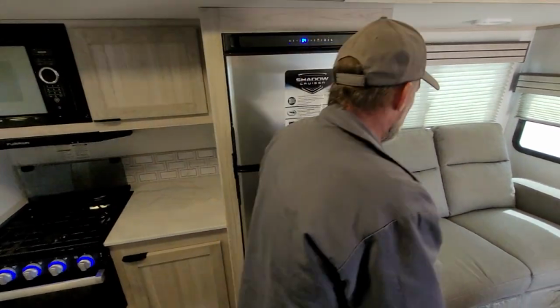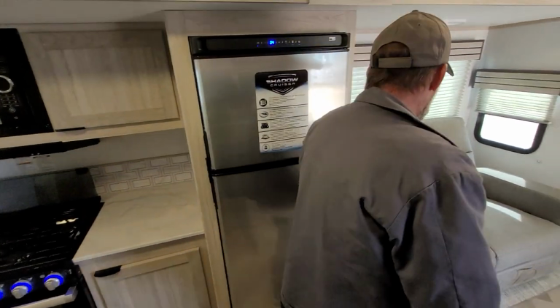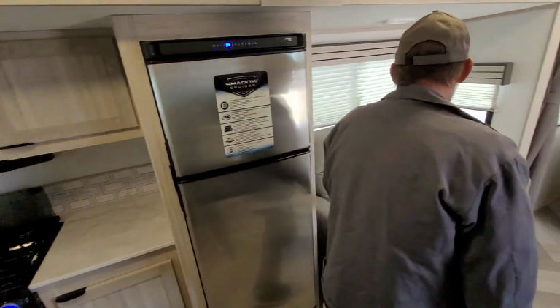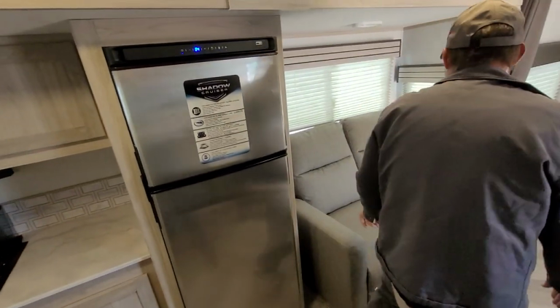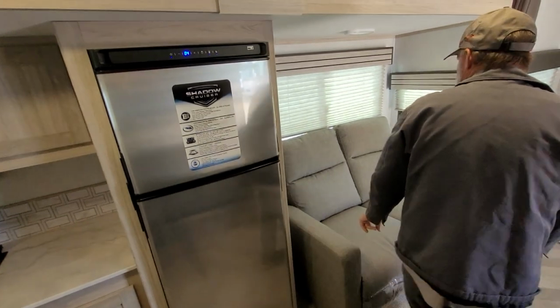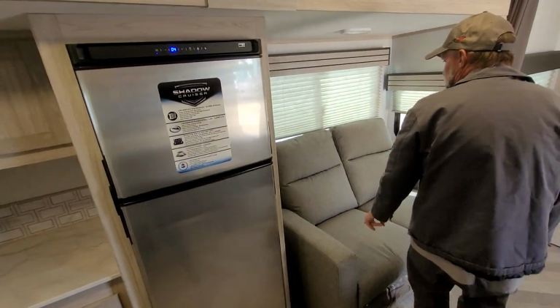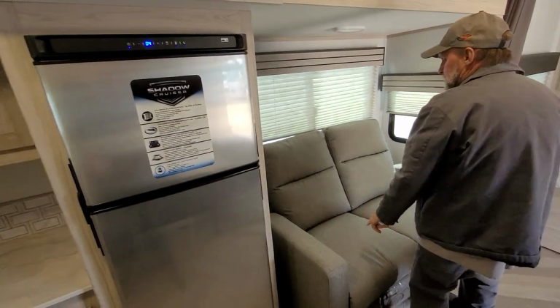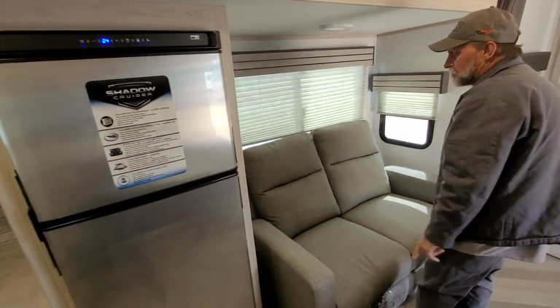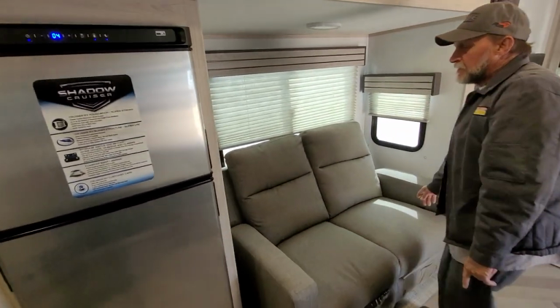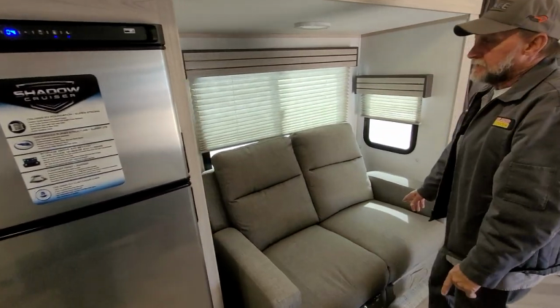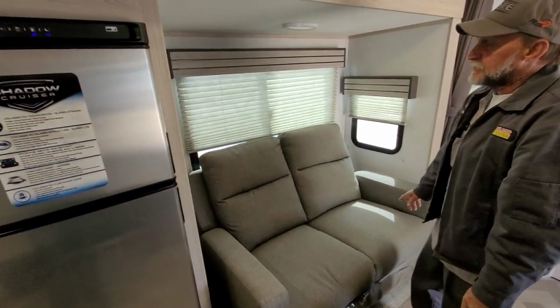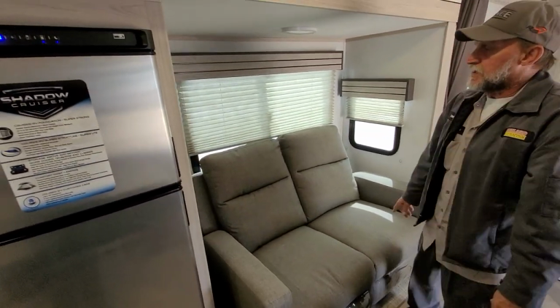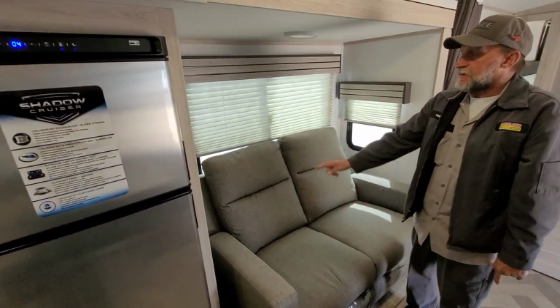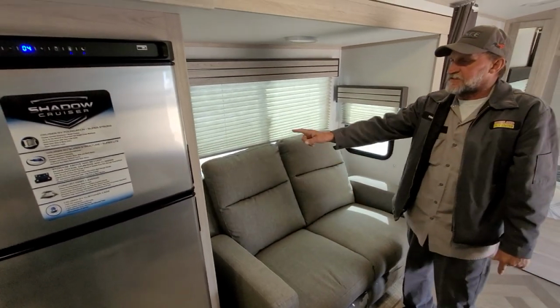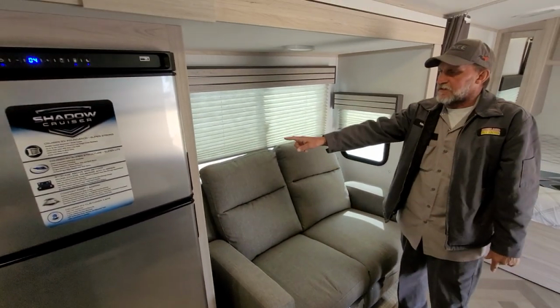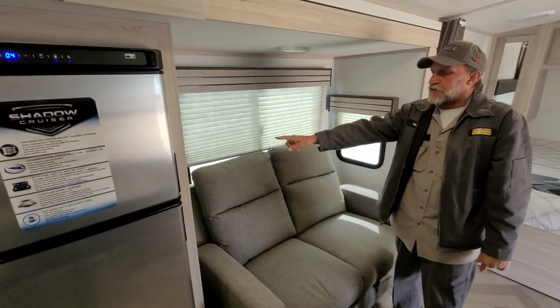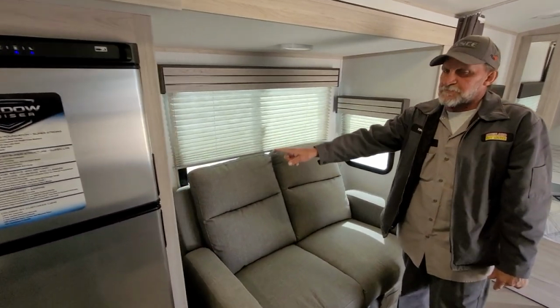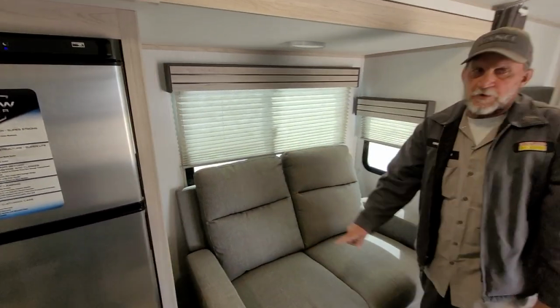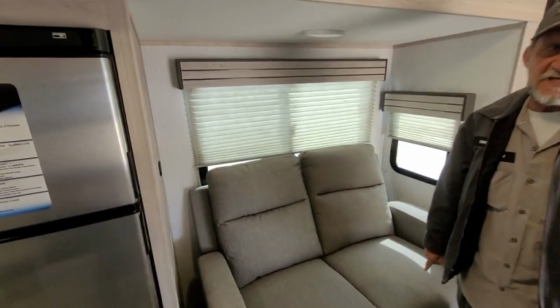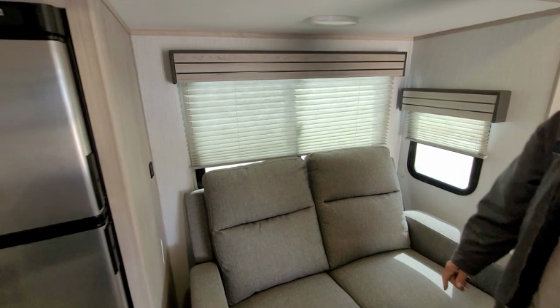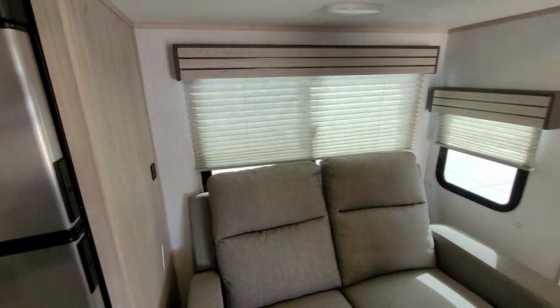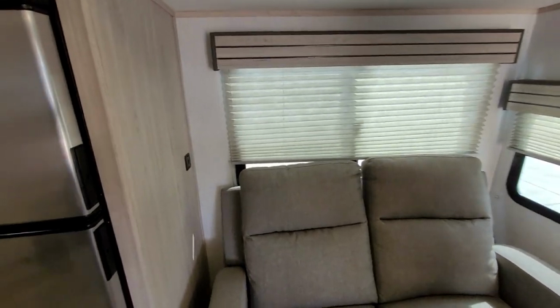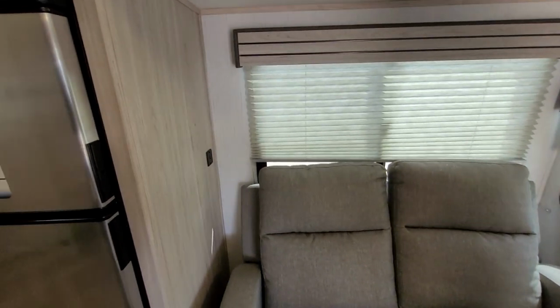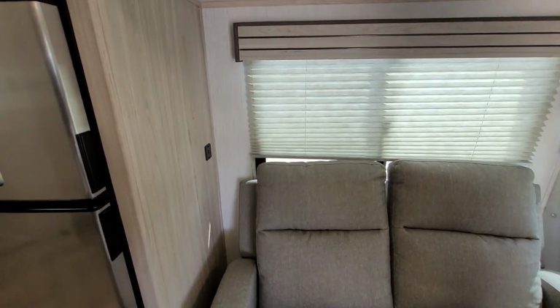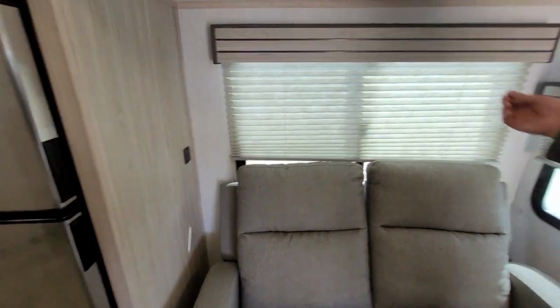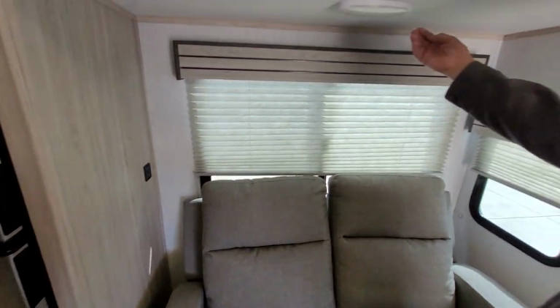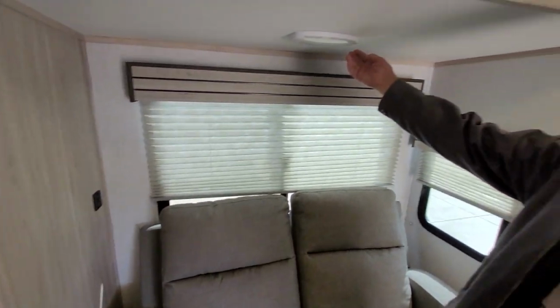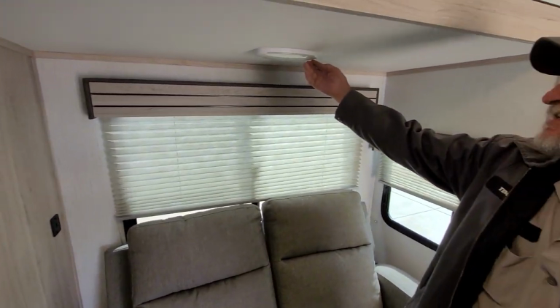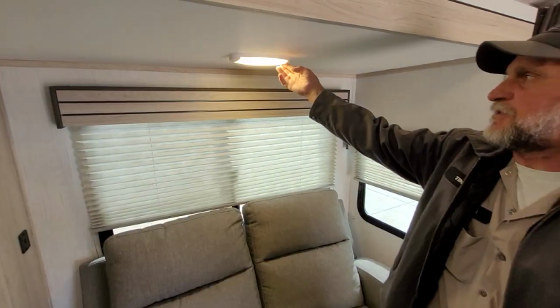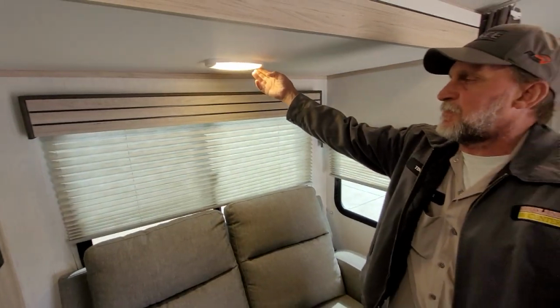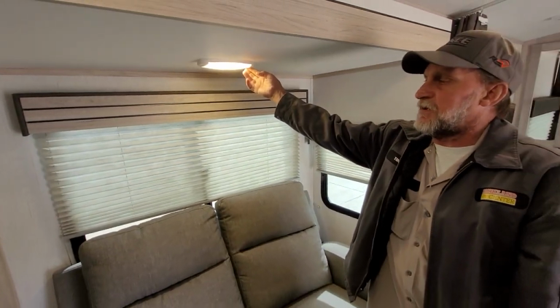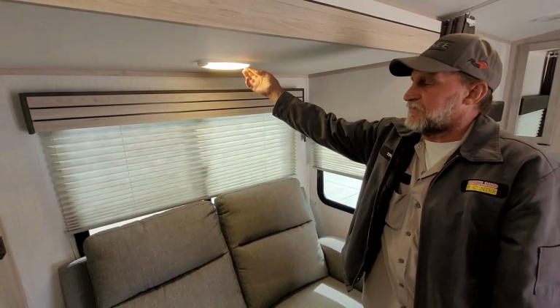You do have two recliners in the living room area. It does have a USB port beside the recliners for charging cell phones, and it also has a light that has to be turned on by hand above it.